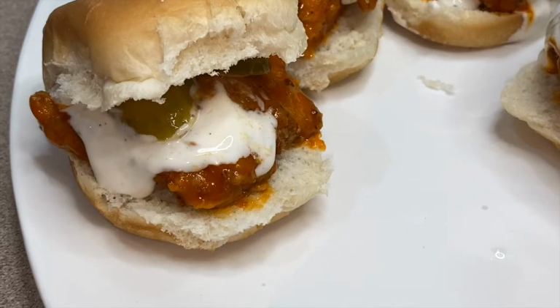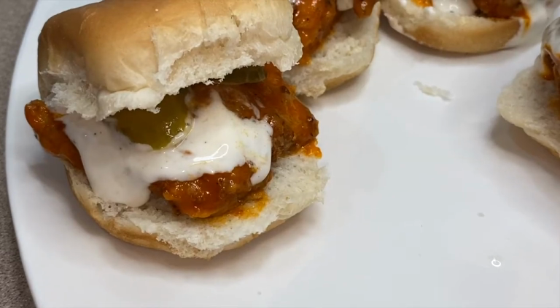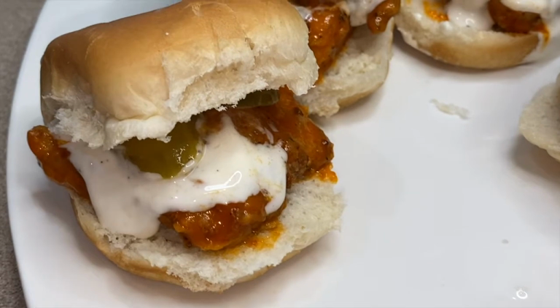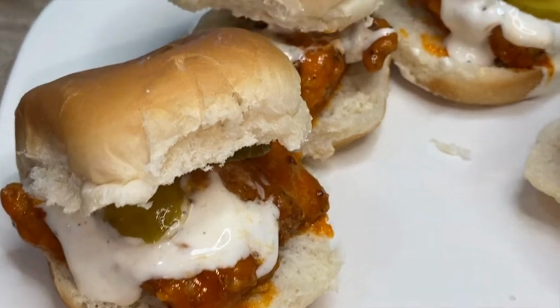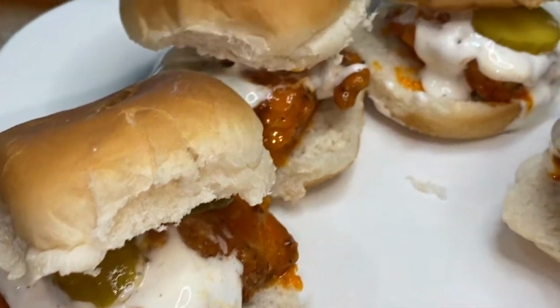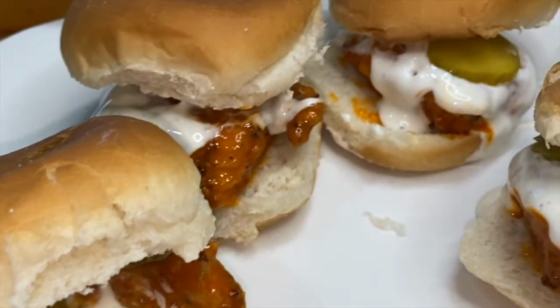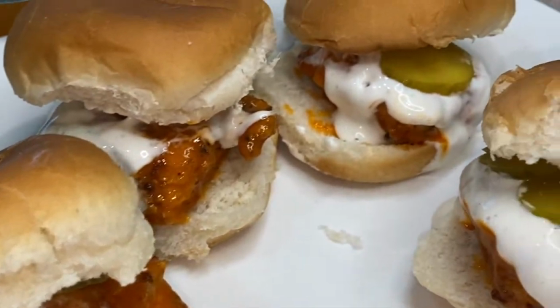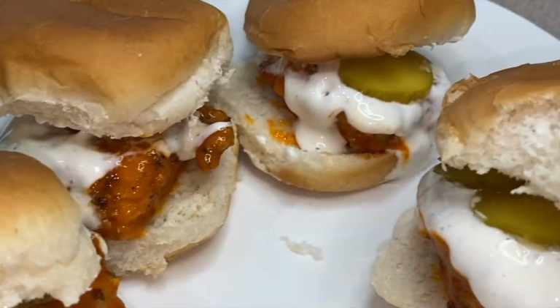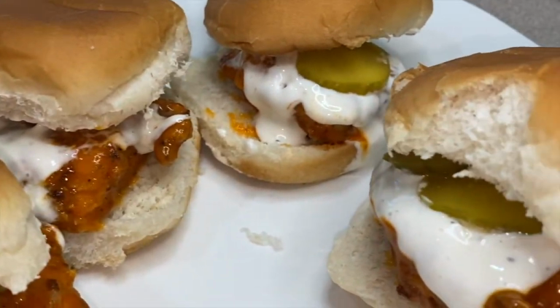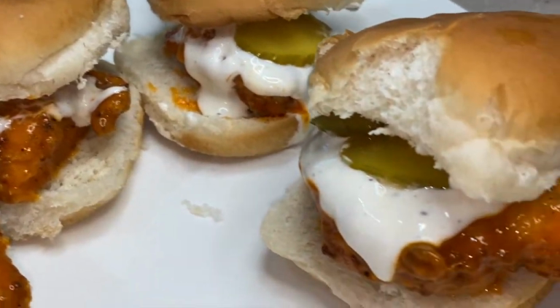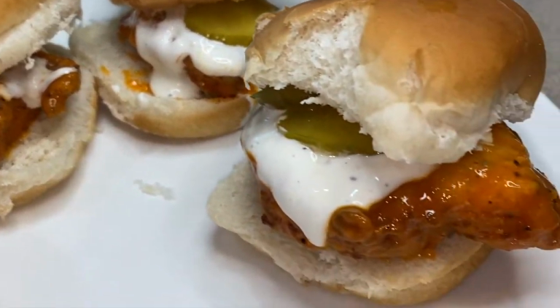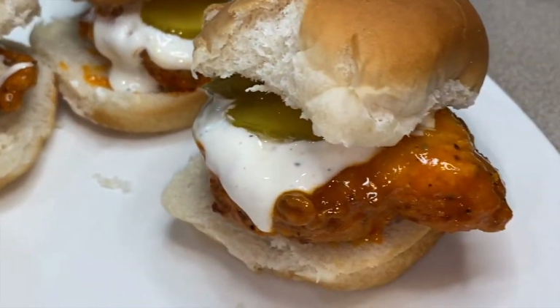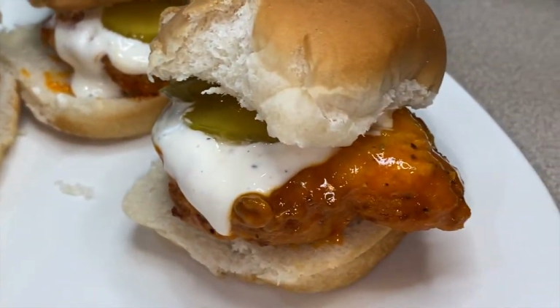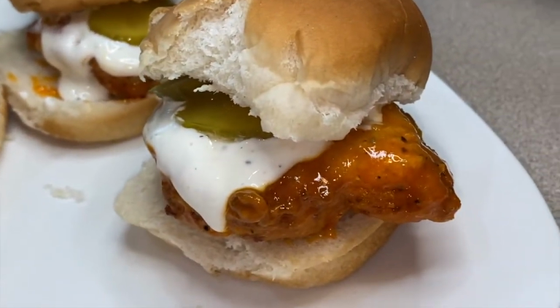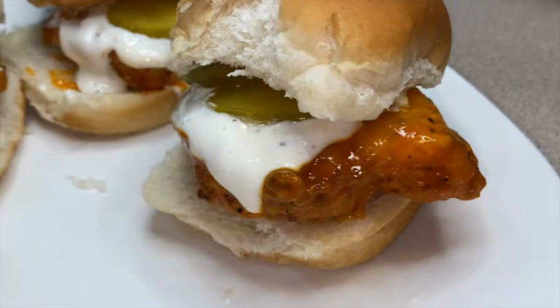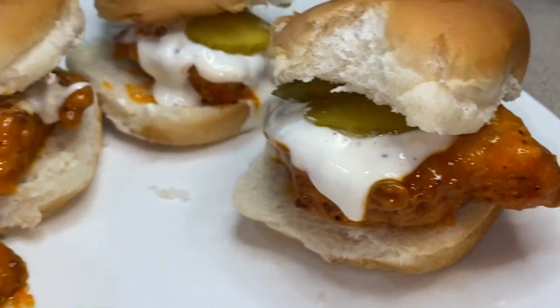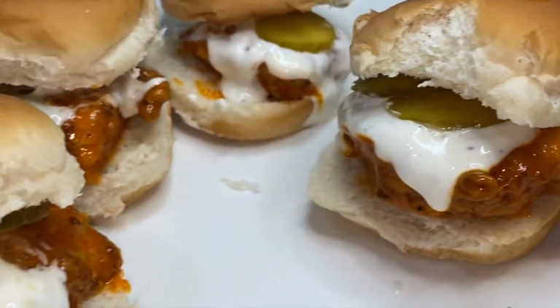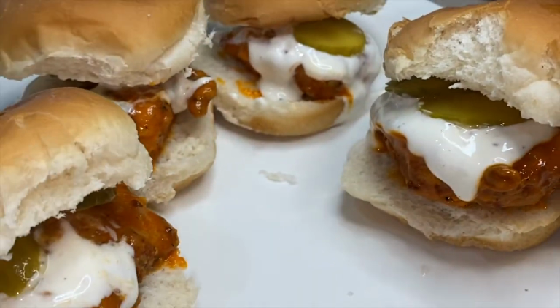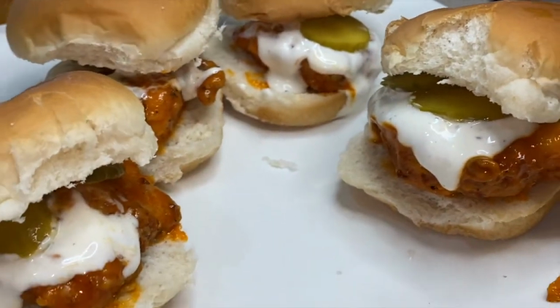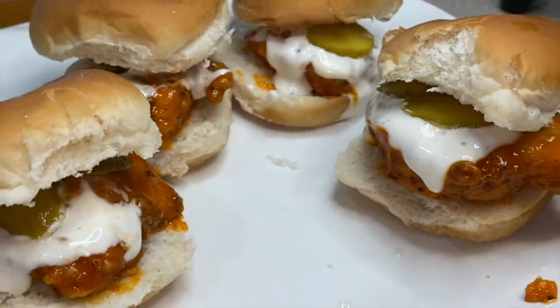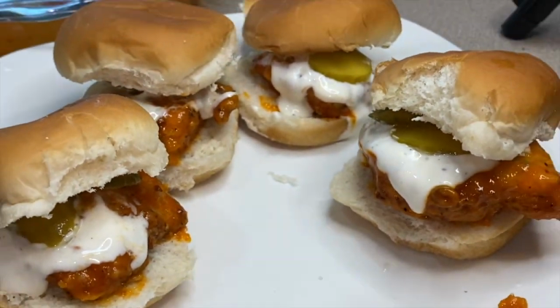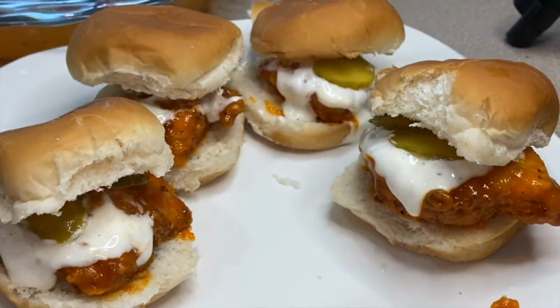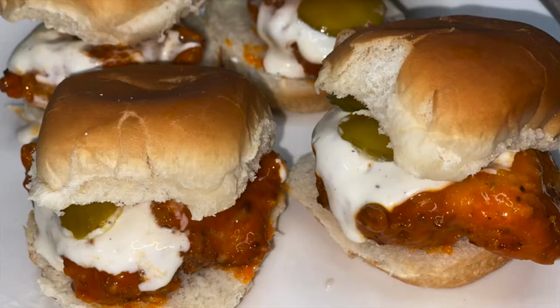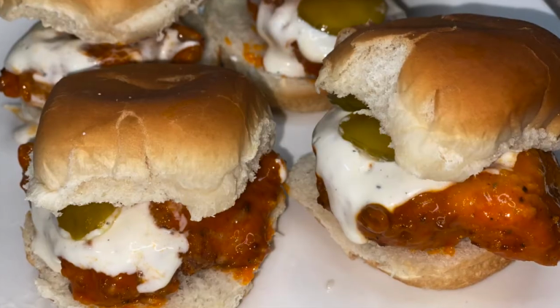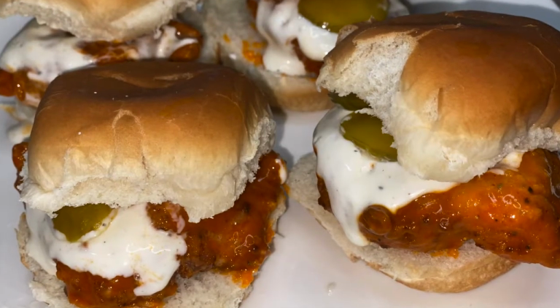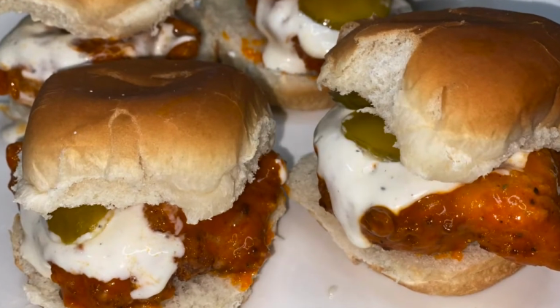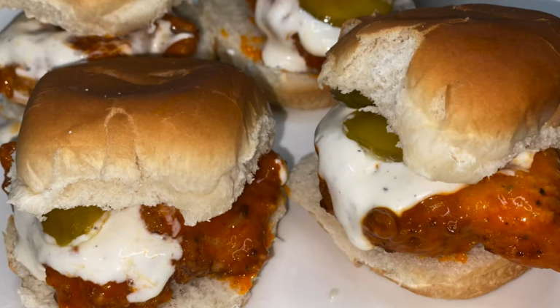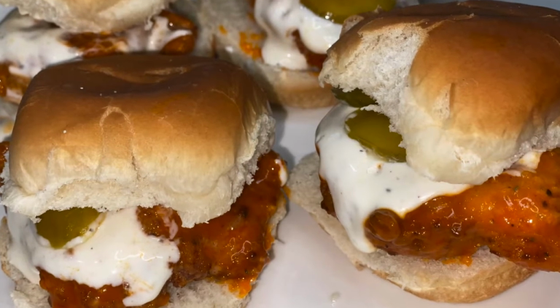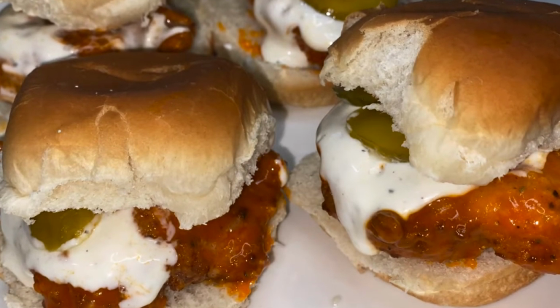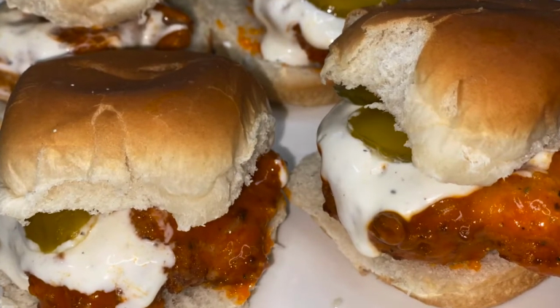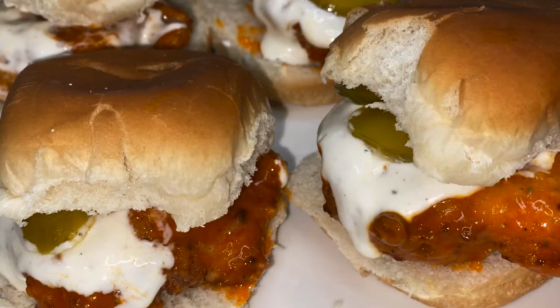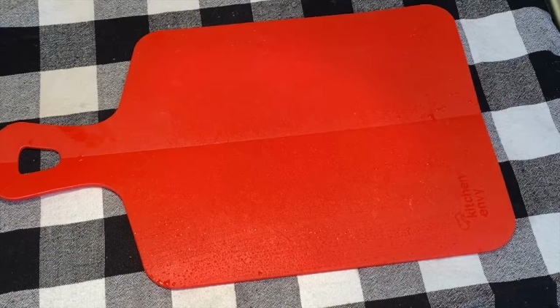Hey y'all, today I'm going to be showing you how to make these delicious and super easy buffalo chicken sliders. All of the ingredients are listed in the description box, so let's go ahead and get started.